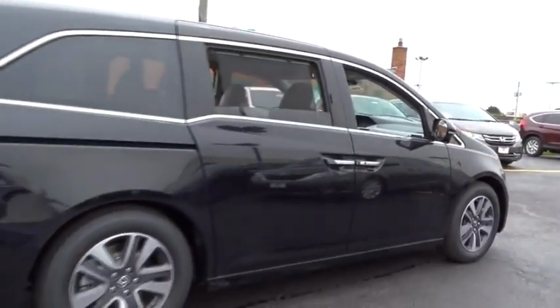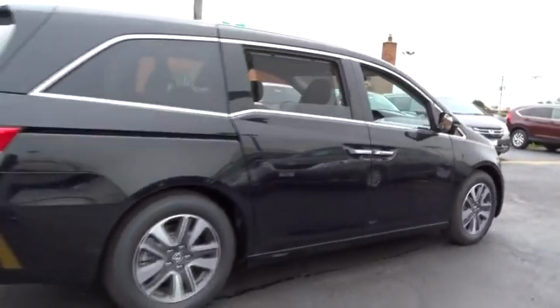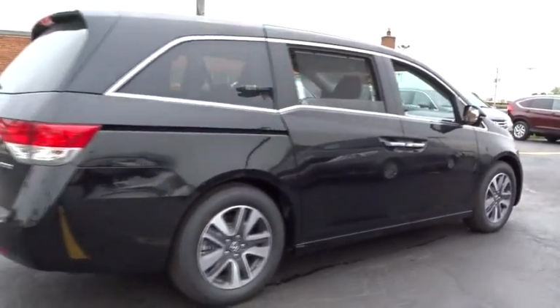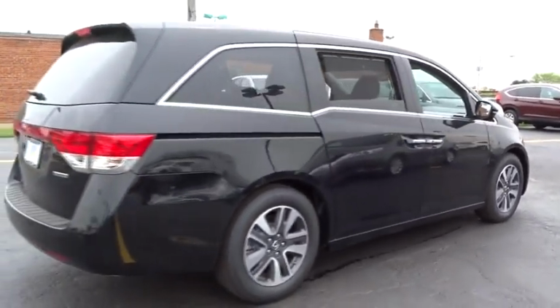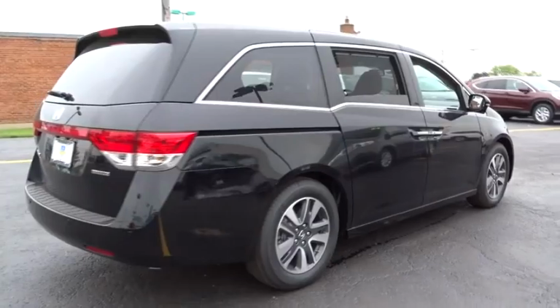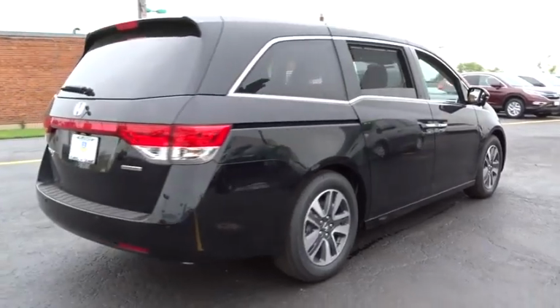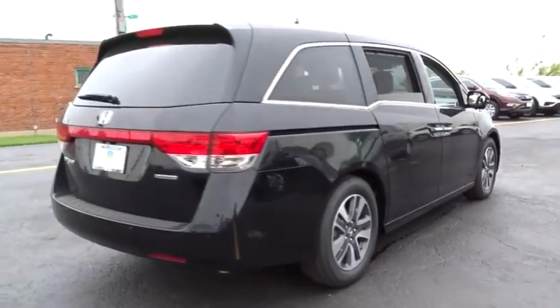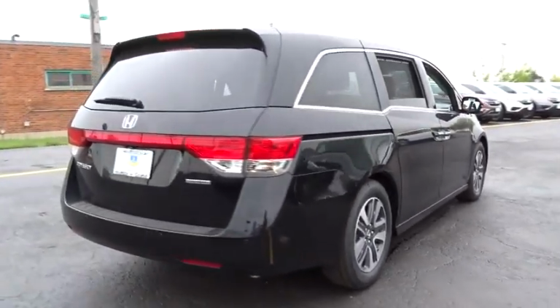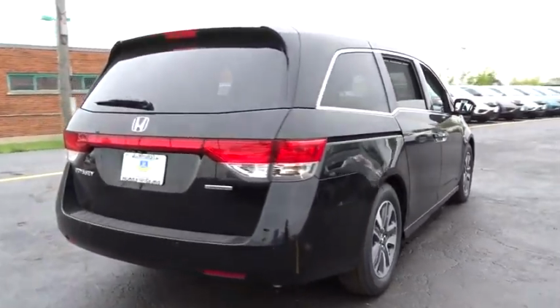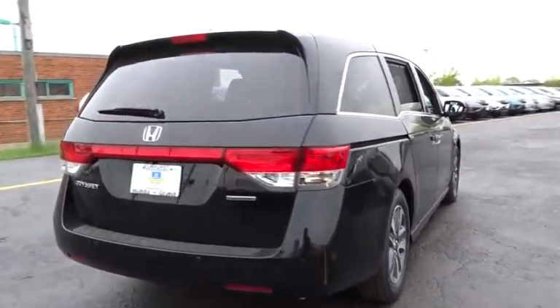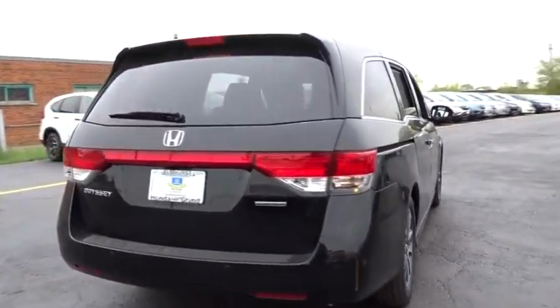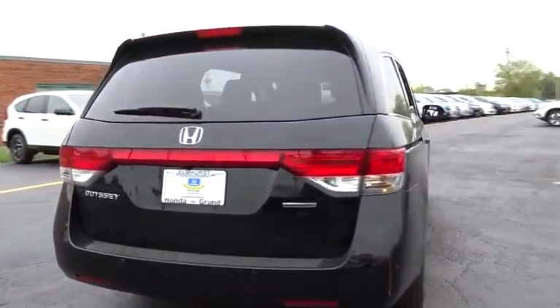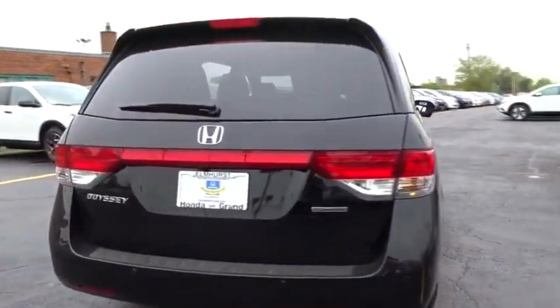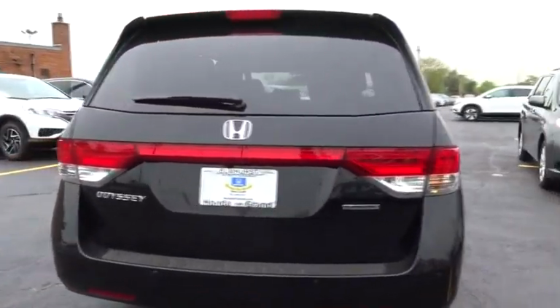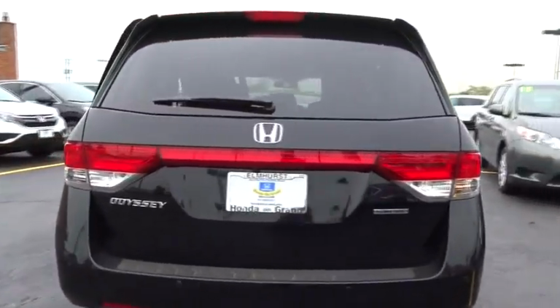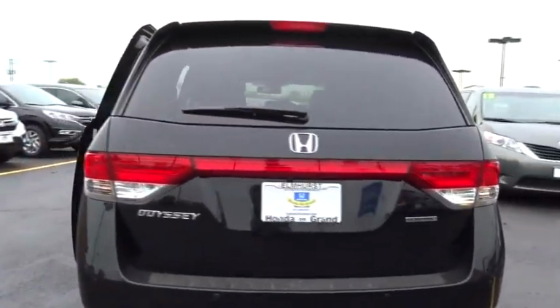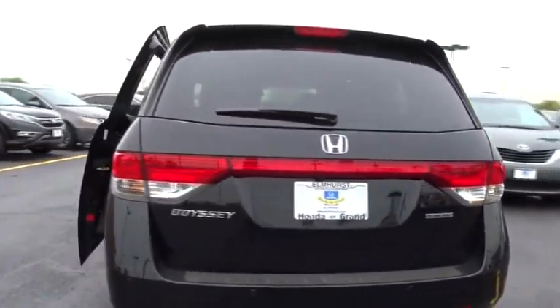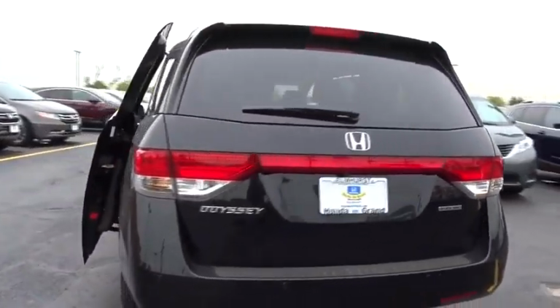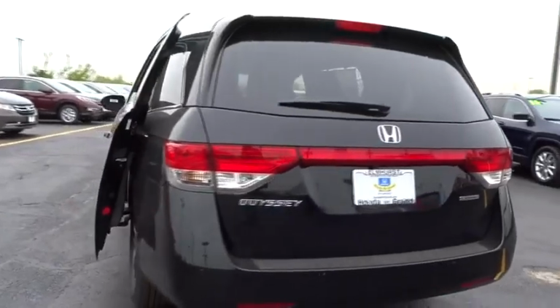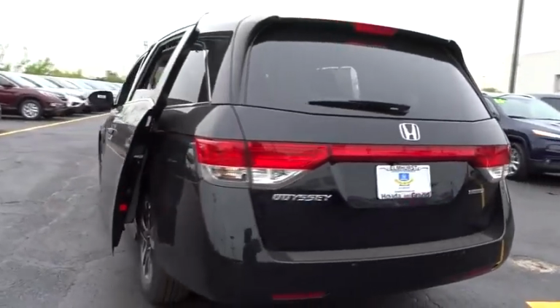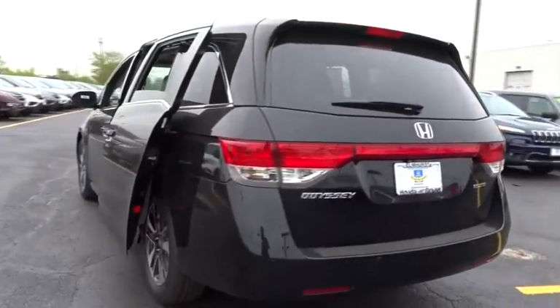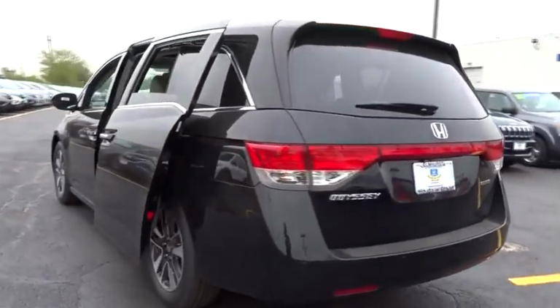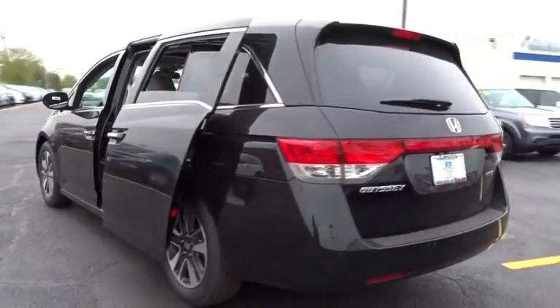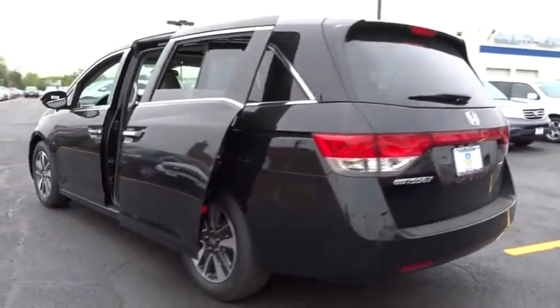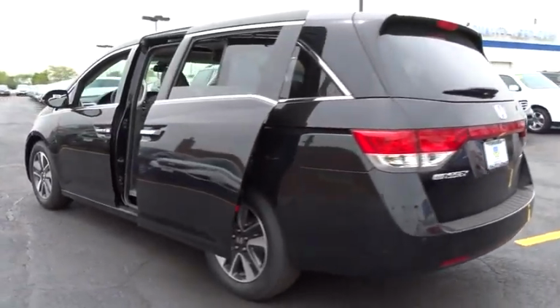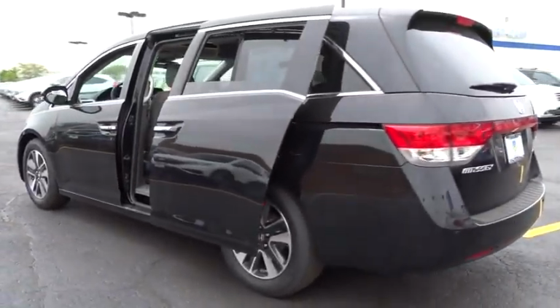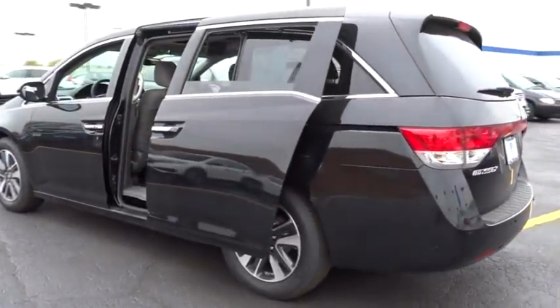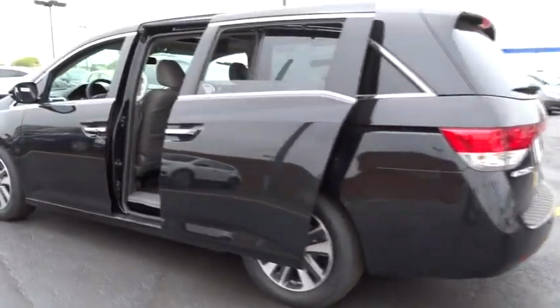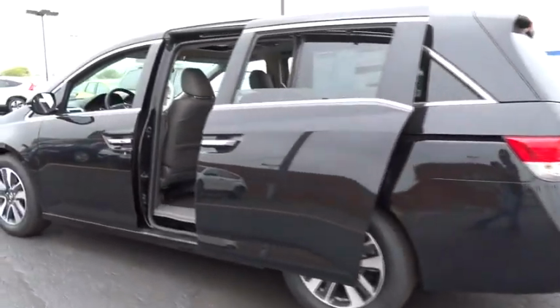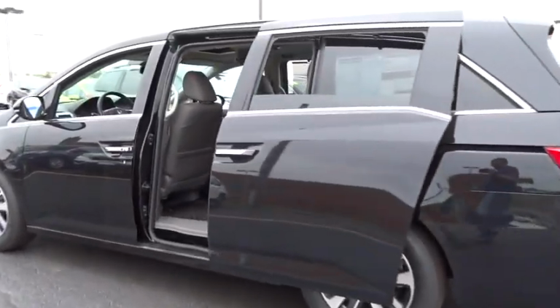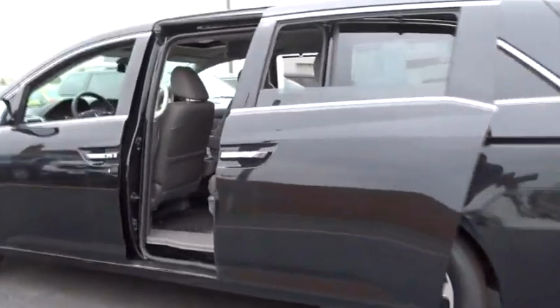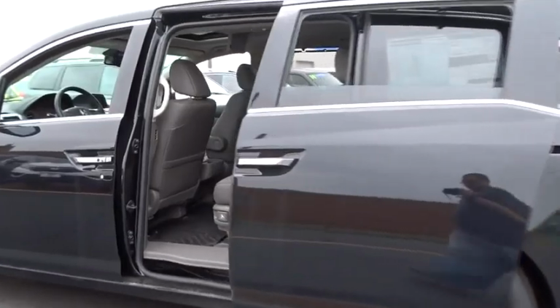Lane departure warning, power passenger seat, traction control, steering wheel audio controls, navigation system, anti-lock braking system, stability control, power liftgate, backup camera, keyless entry.